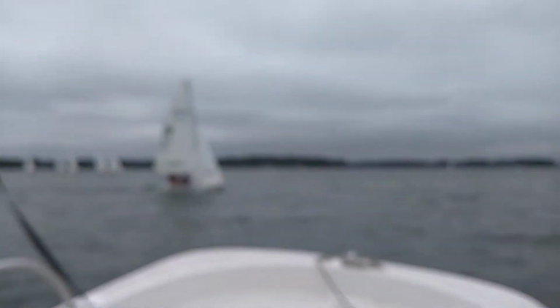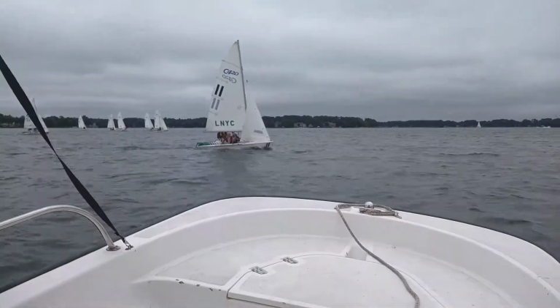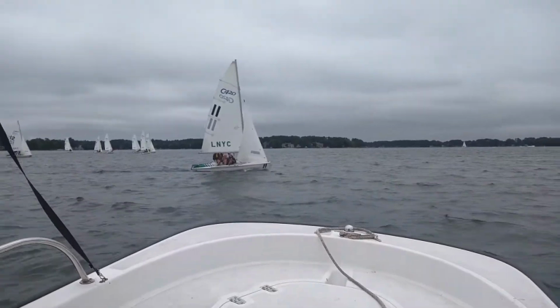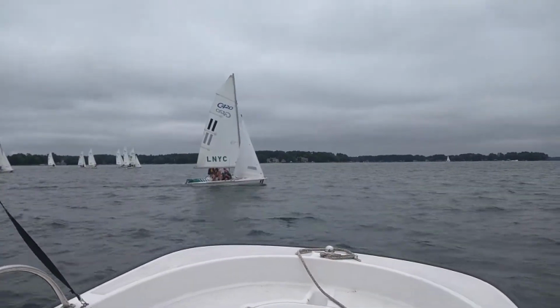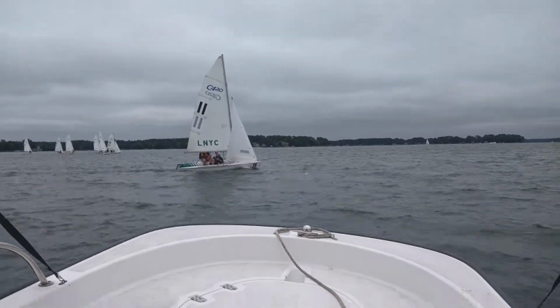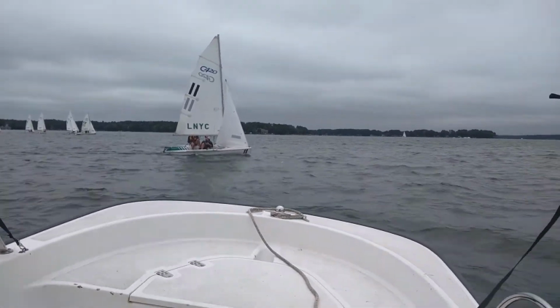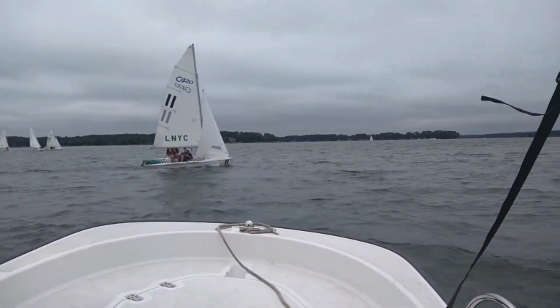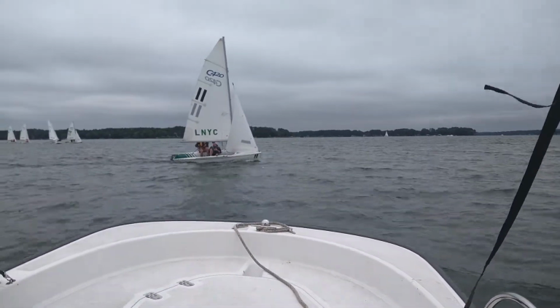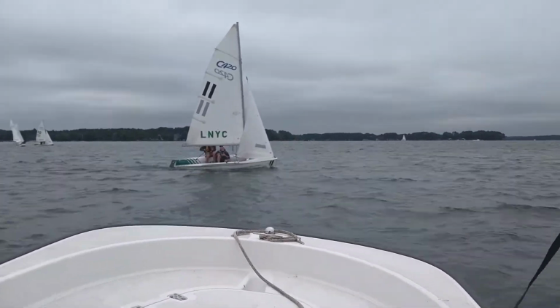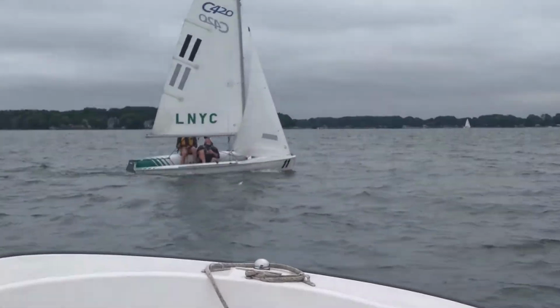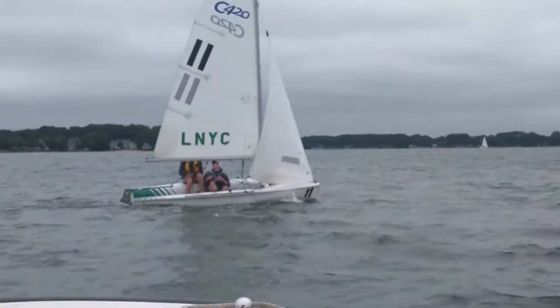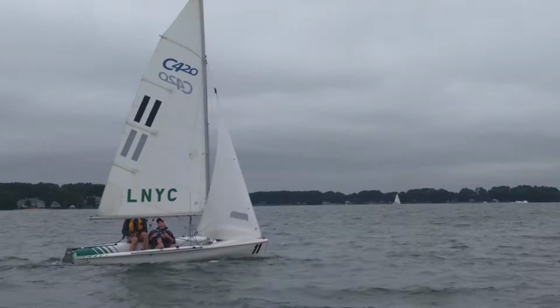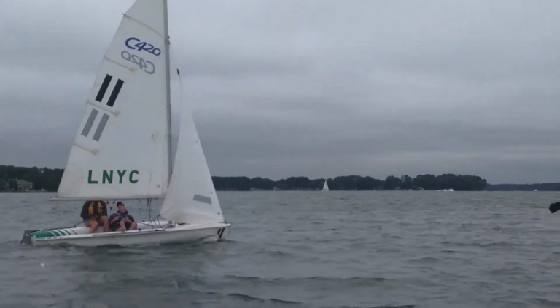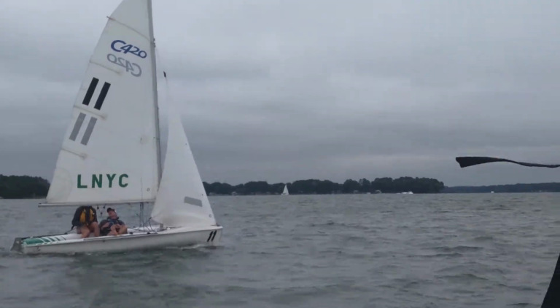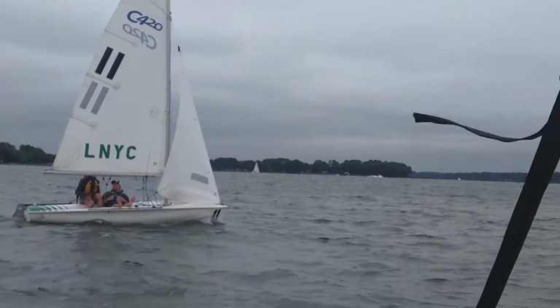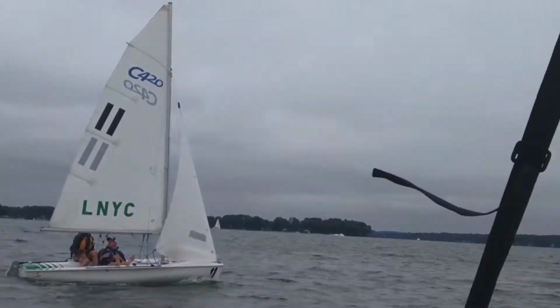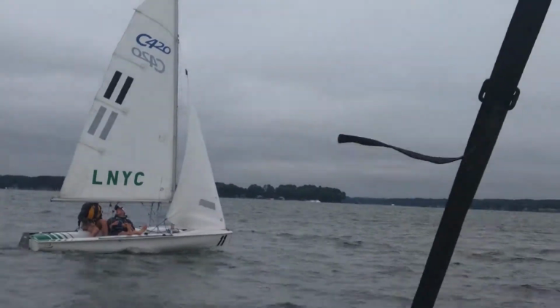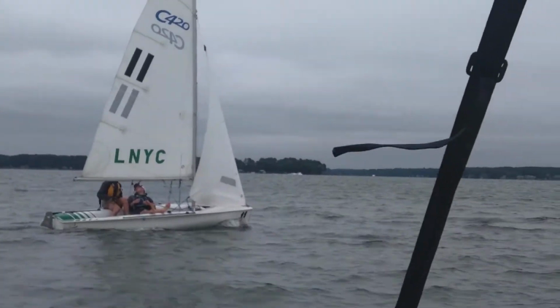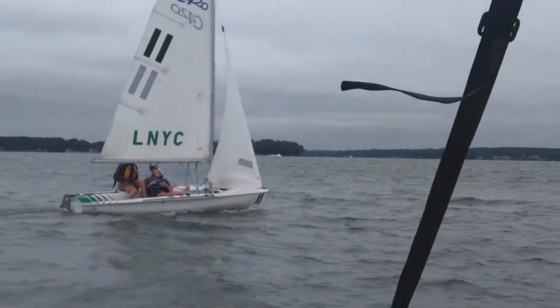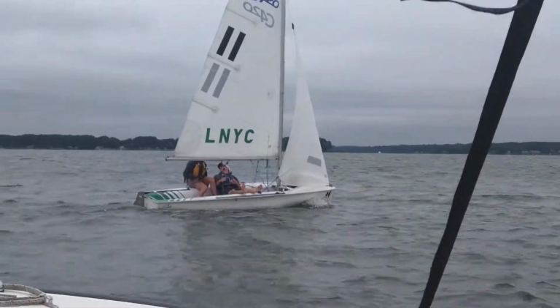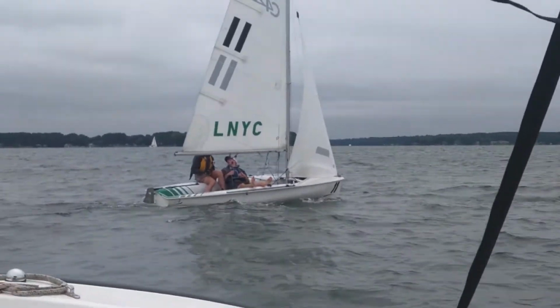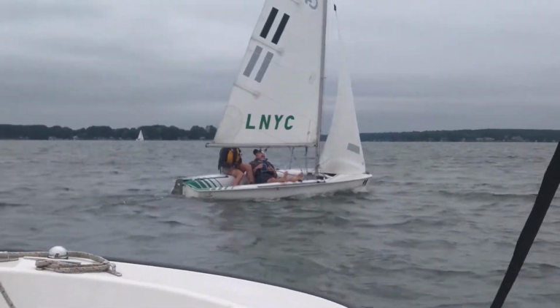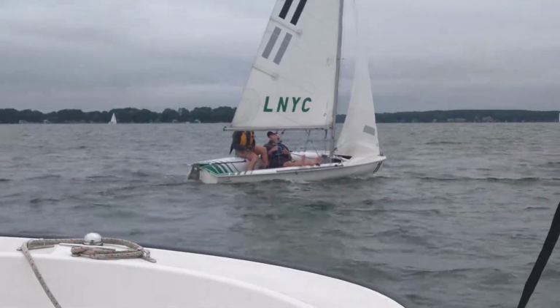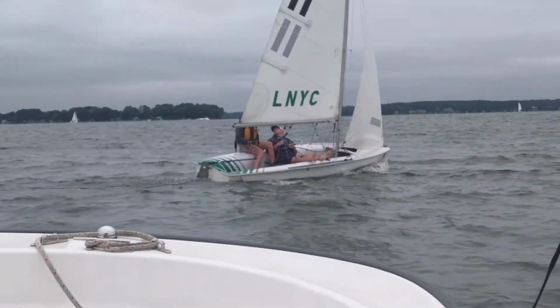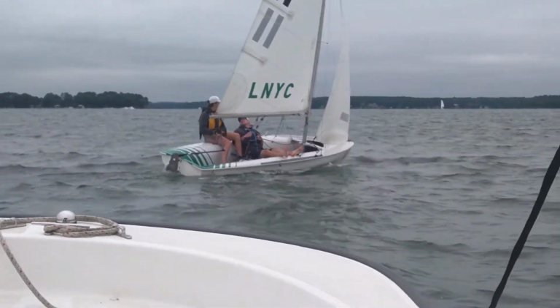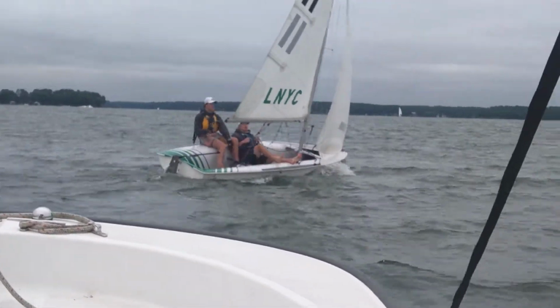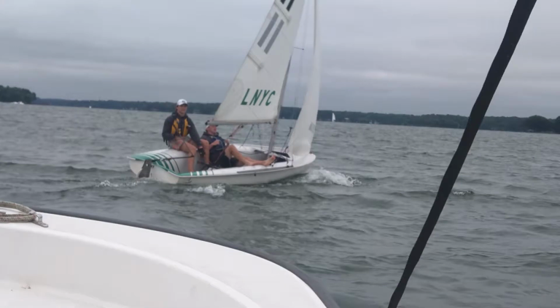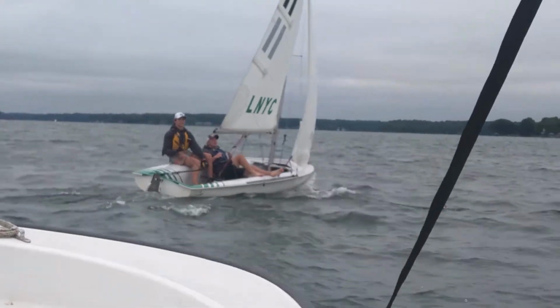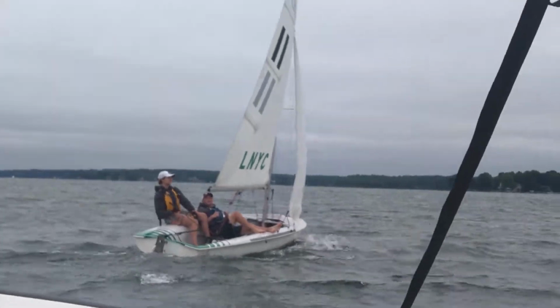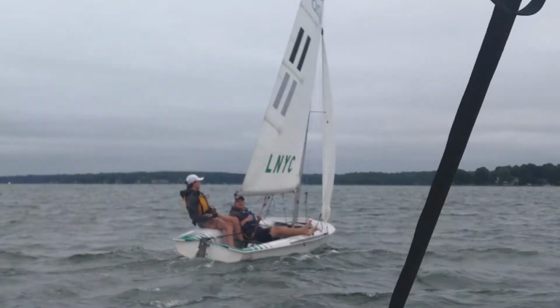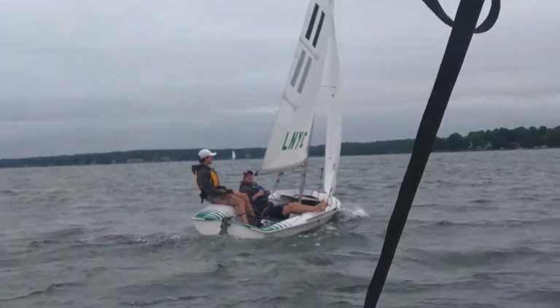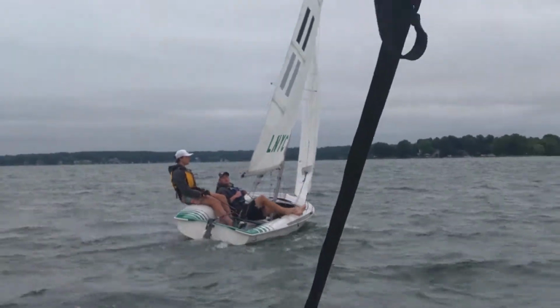Here's Evan and Joe sailing upwind a little bit. Here comes some pressure — let's see what they do with it. You guys gonna sail or what?